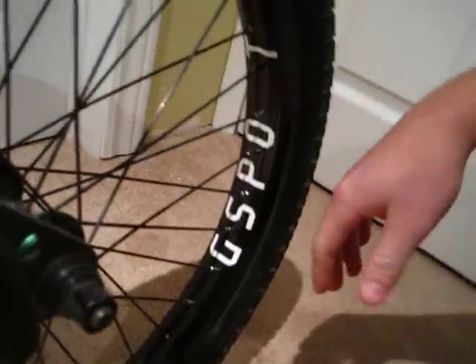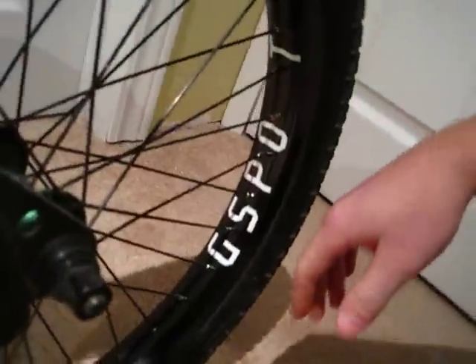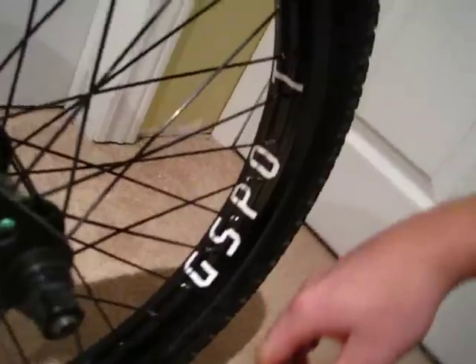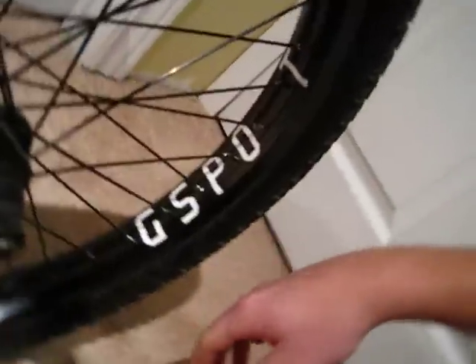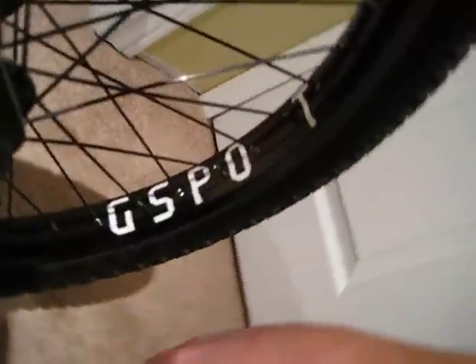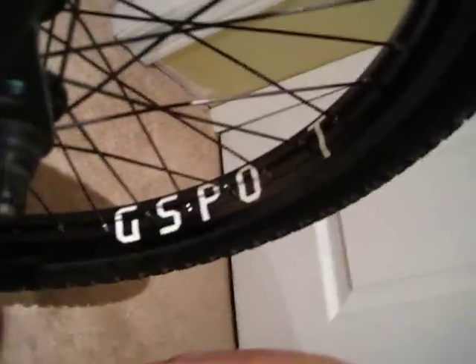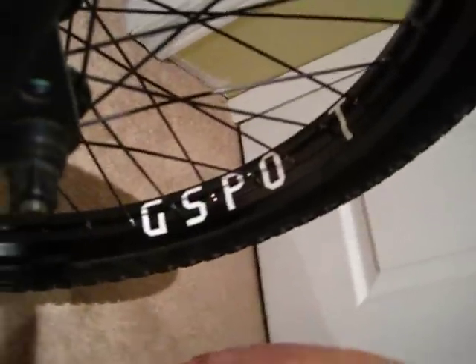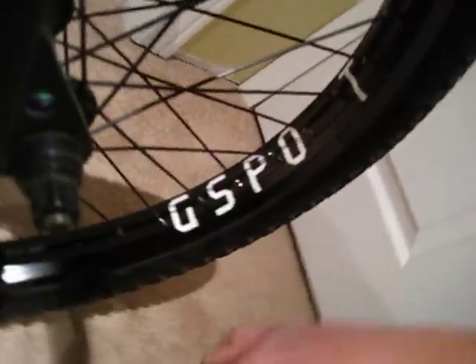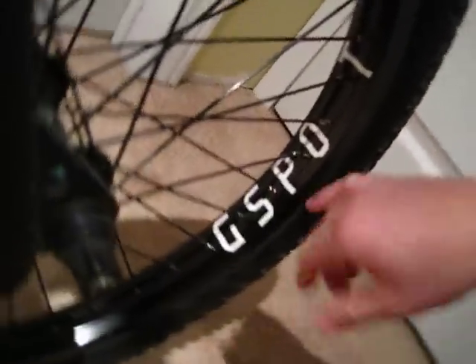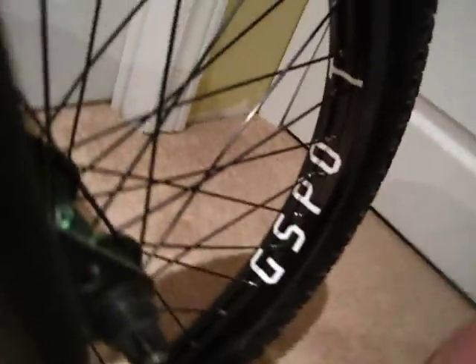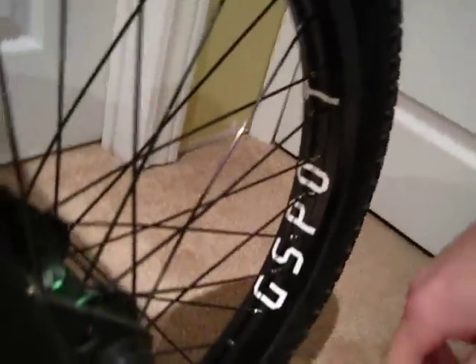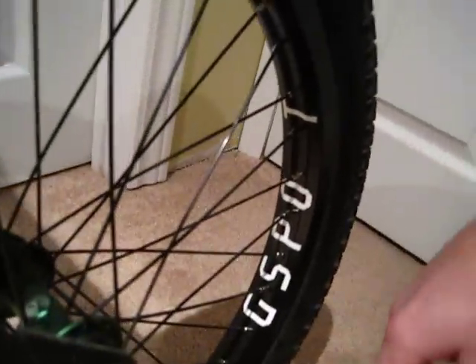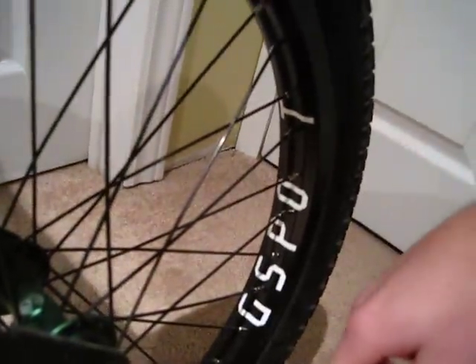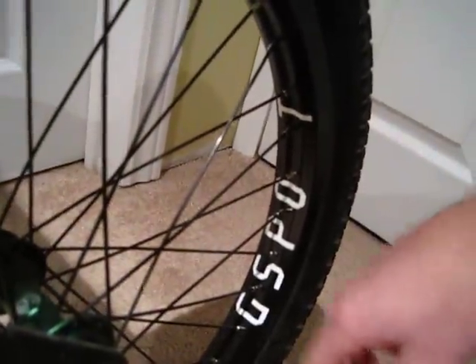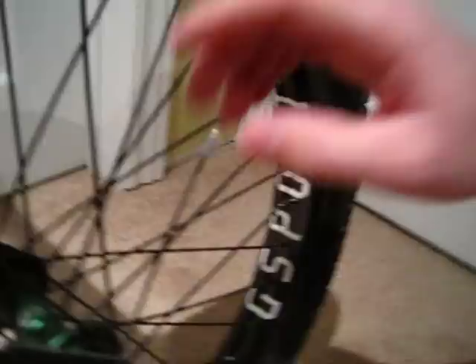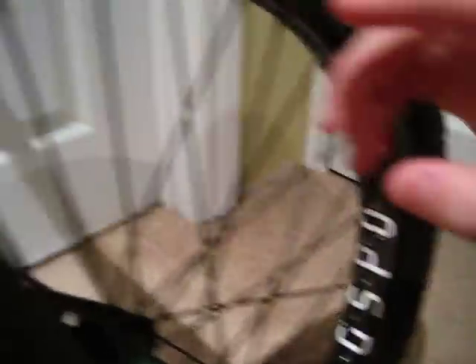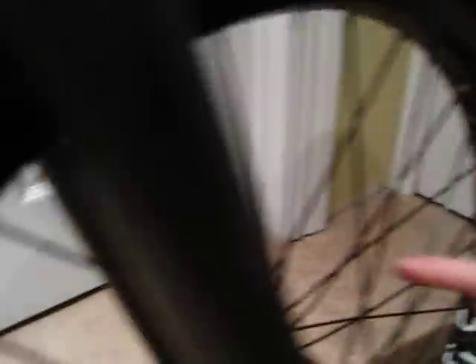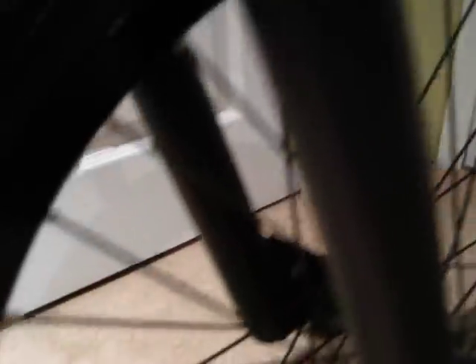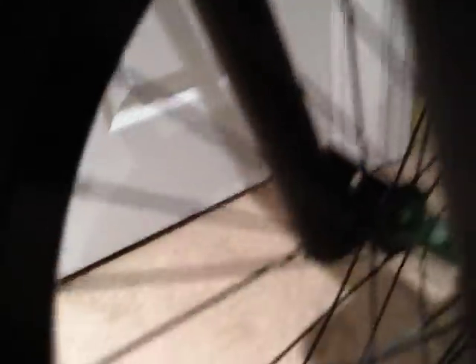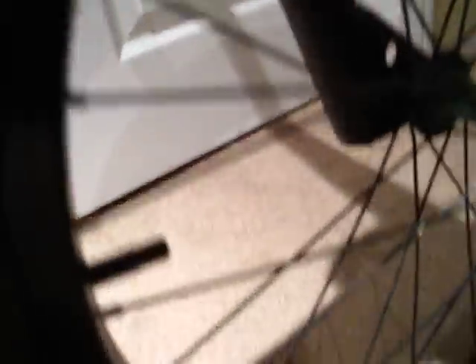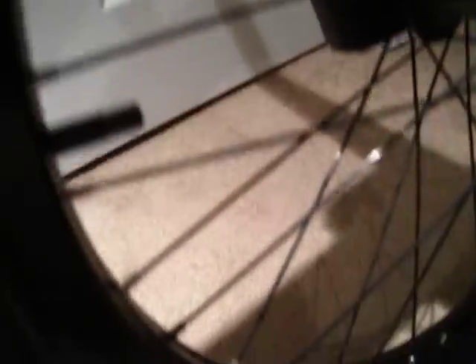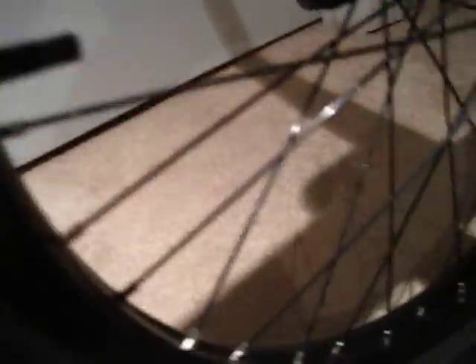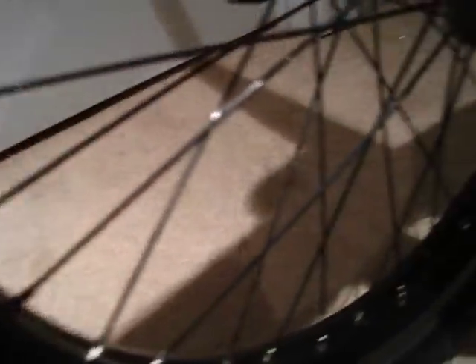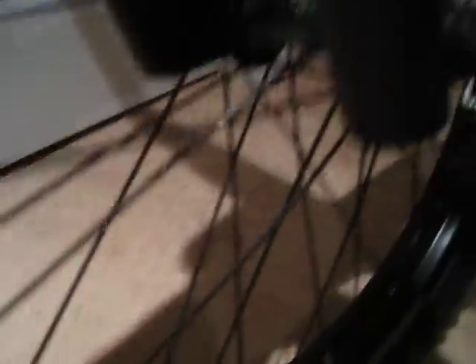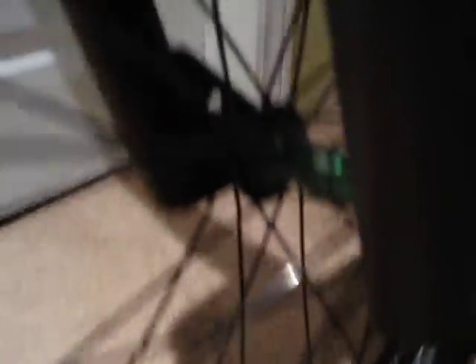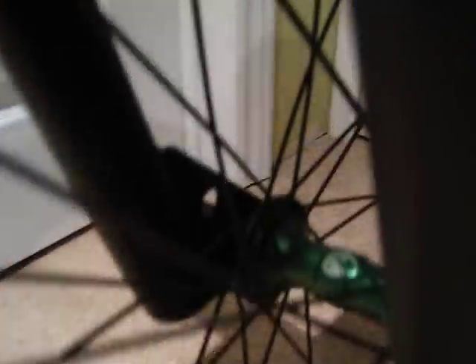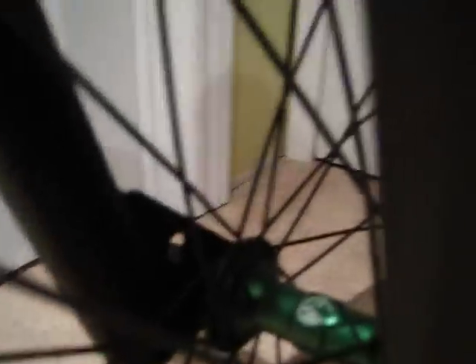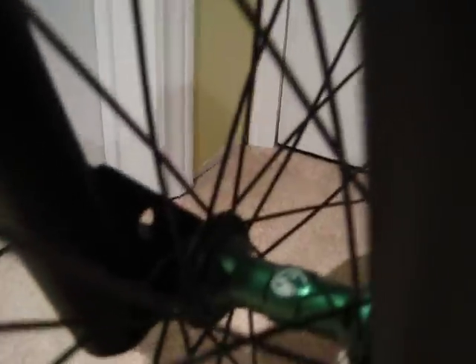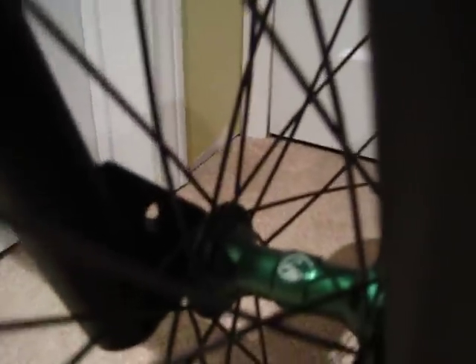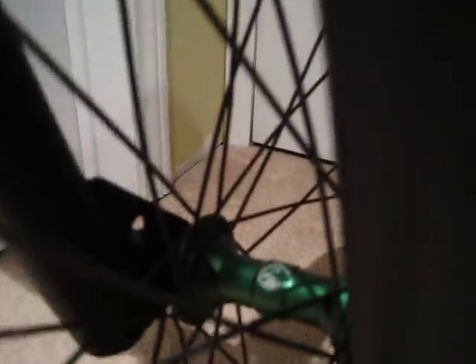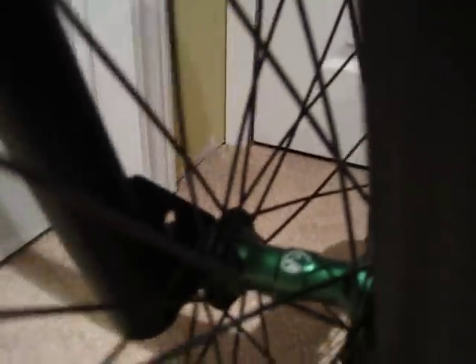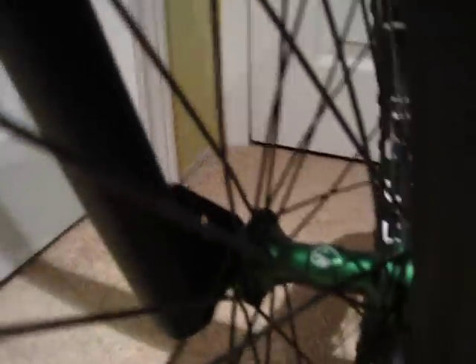We've got Odyssey G-spot rim, laced with Odyssey spokes. Shadow Conspiracy hub, 3/8s, sealed.